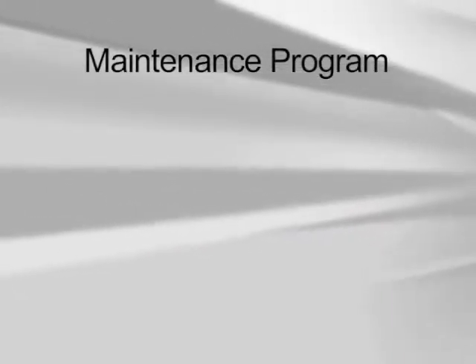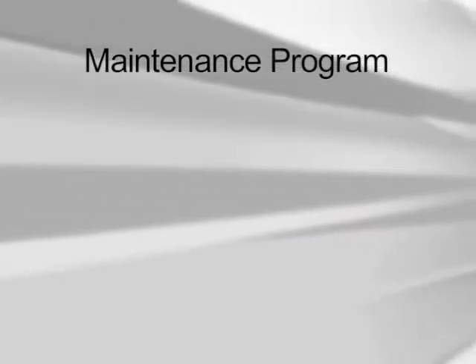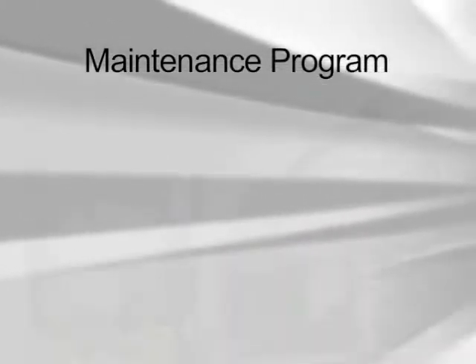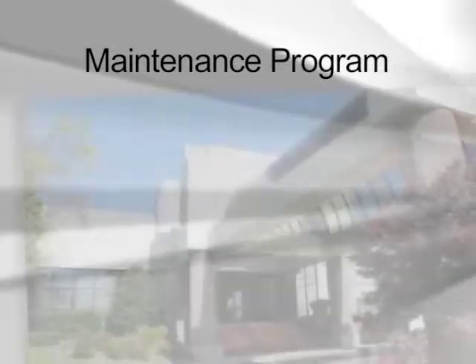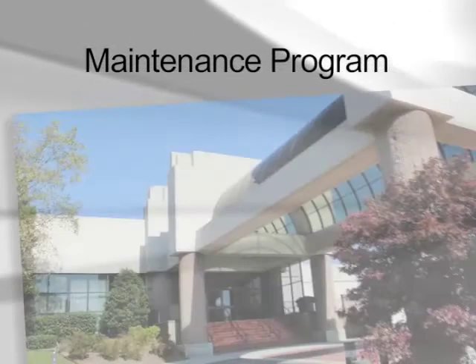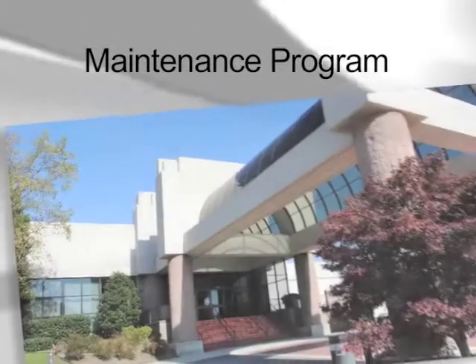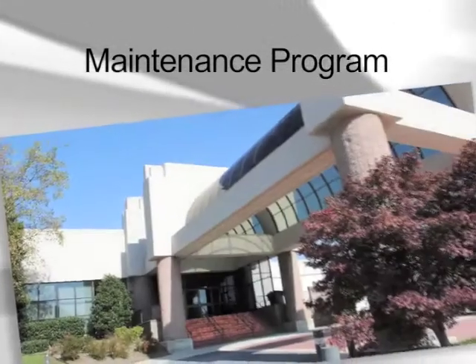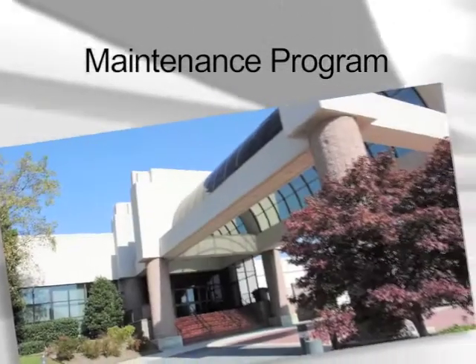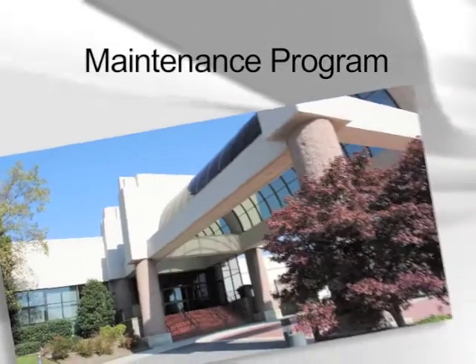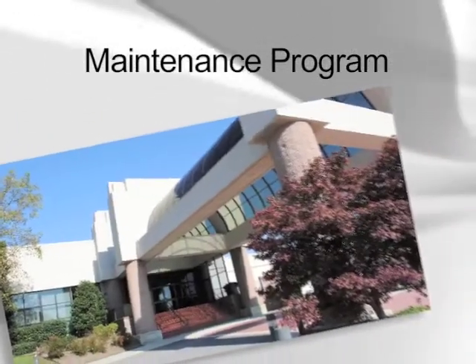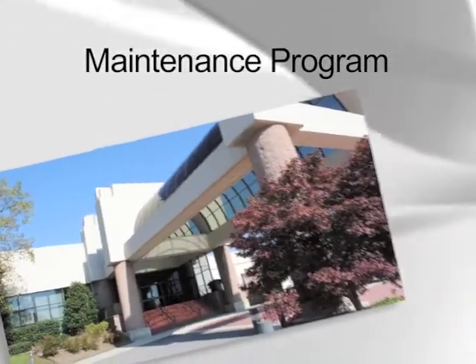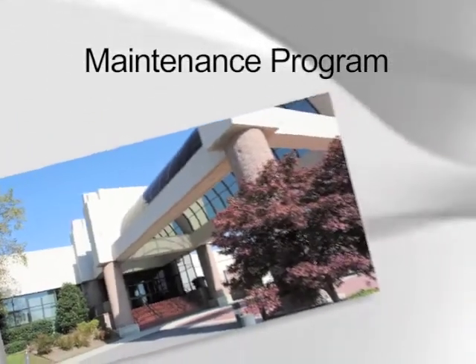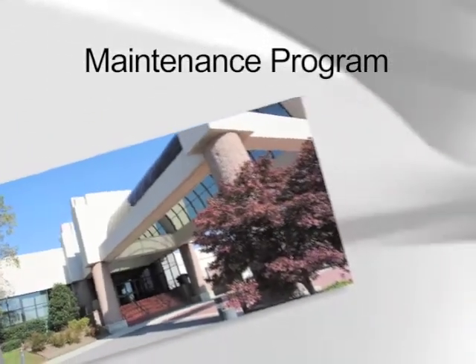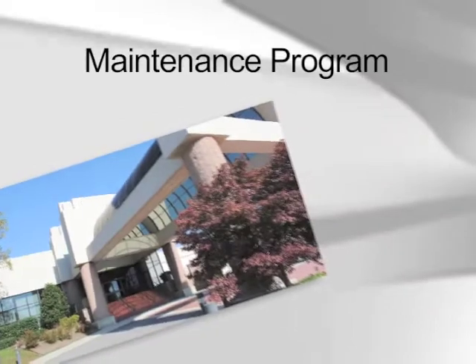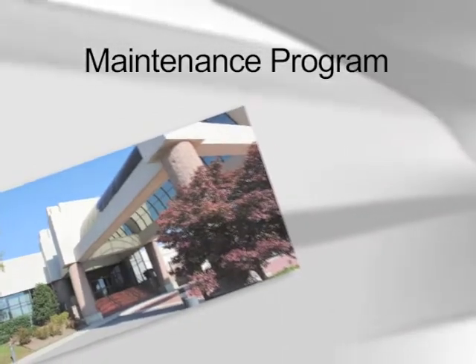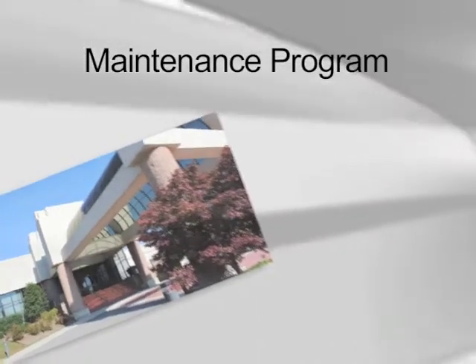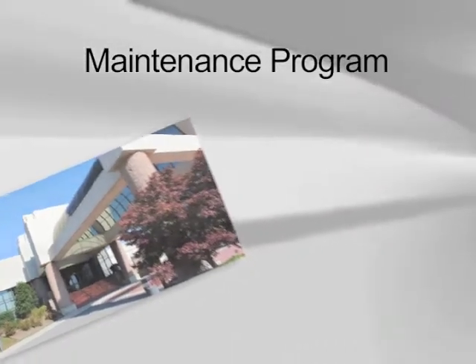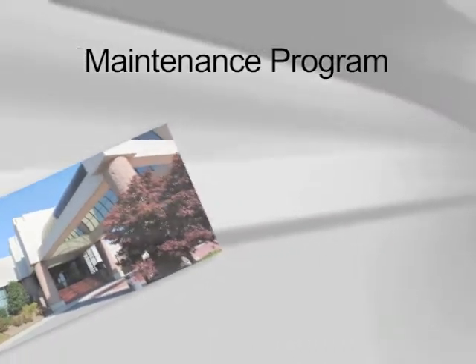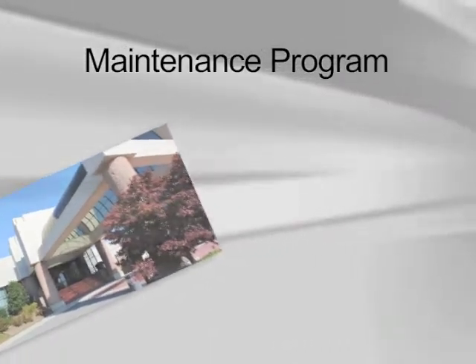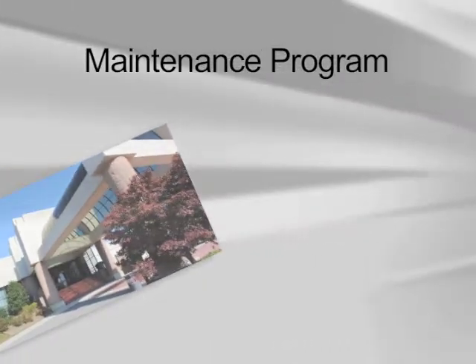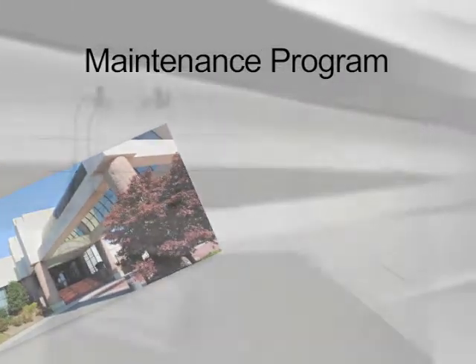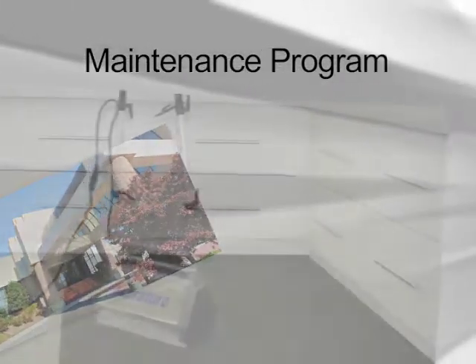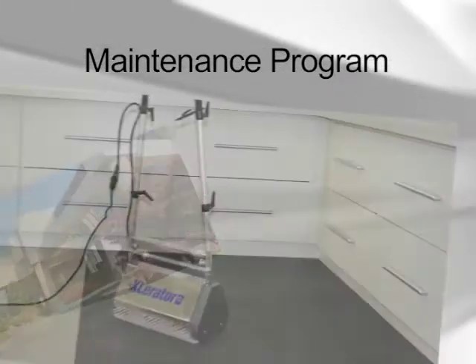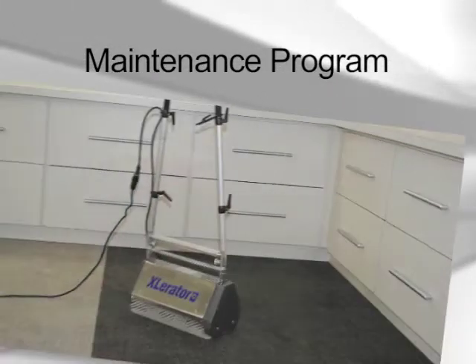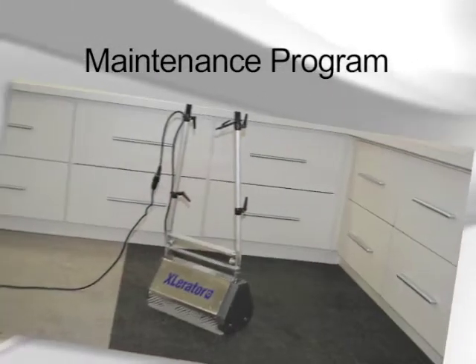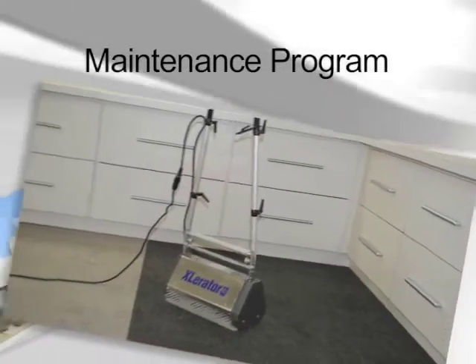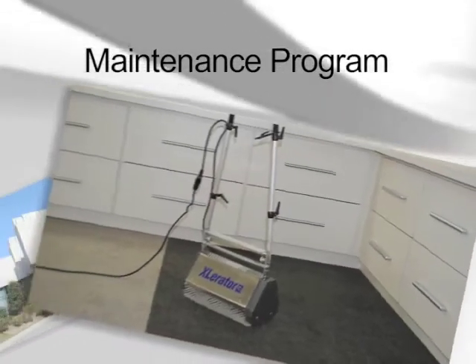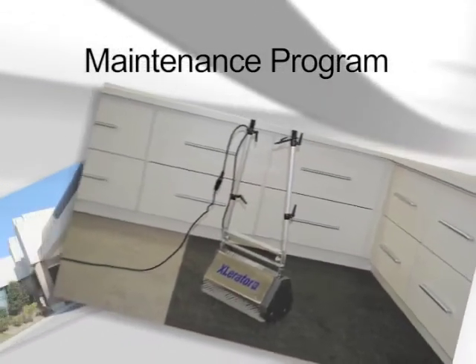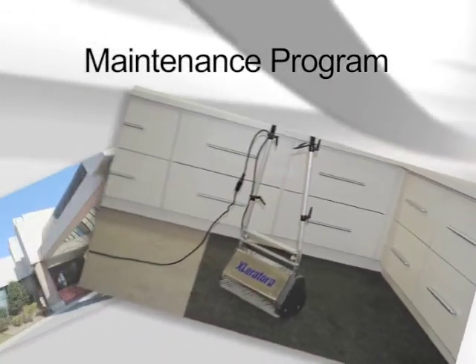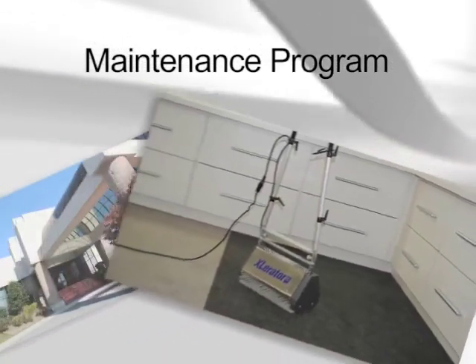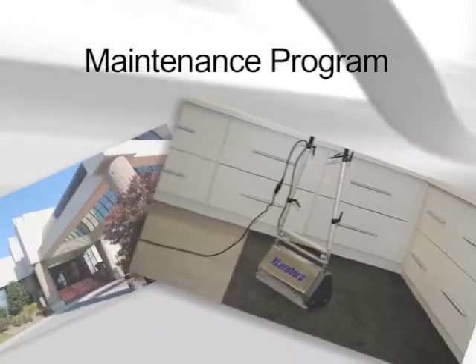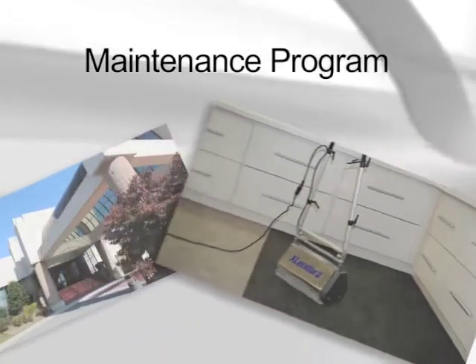A thoughtfully designed maintenance program performed by qualified personnel, properly equipped and trained, is essential for optimal long-term performance.